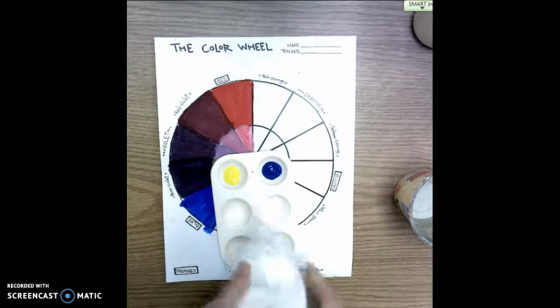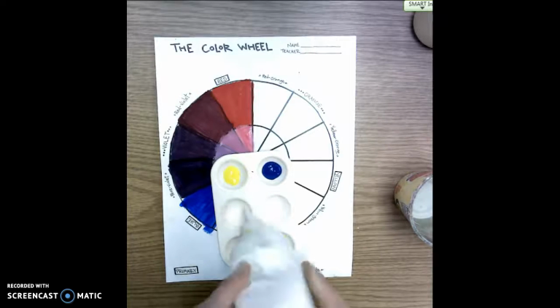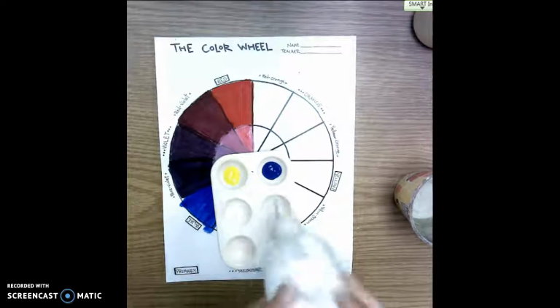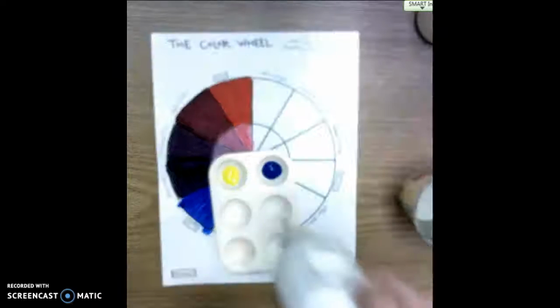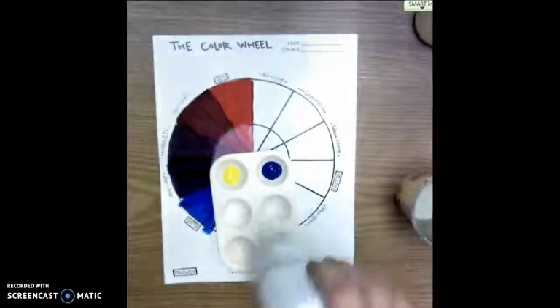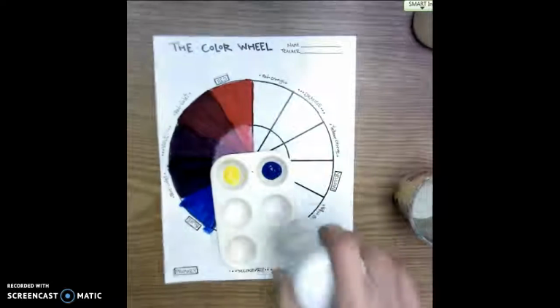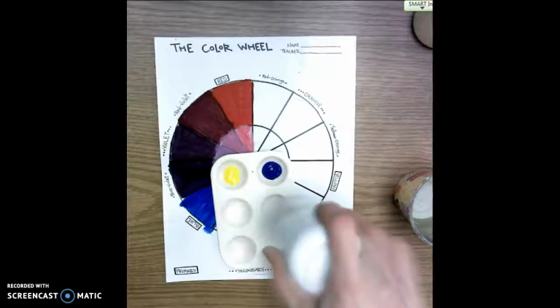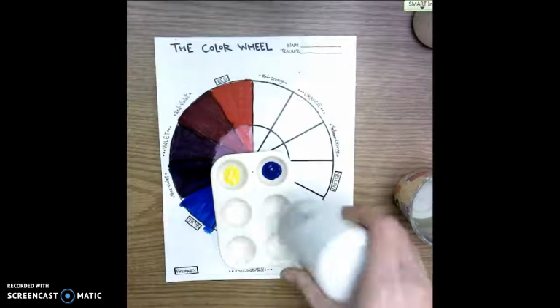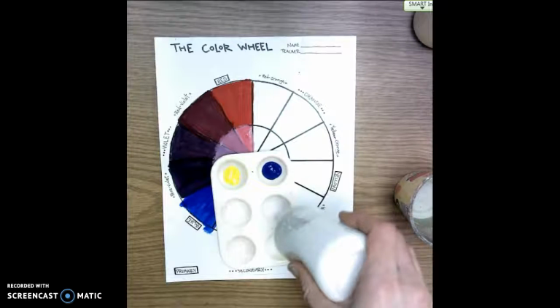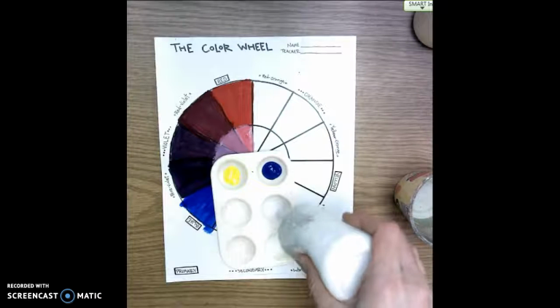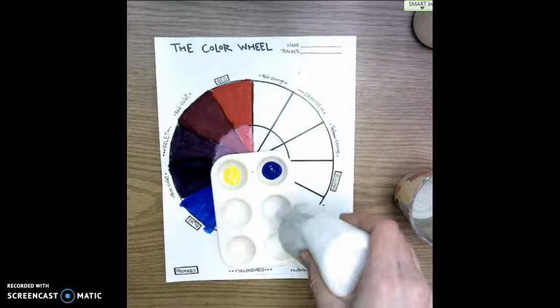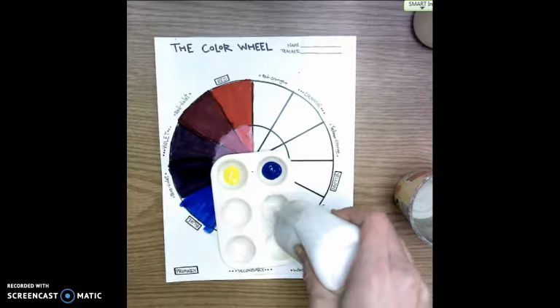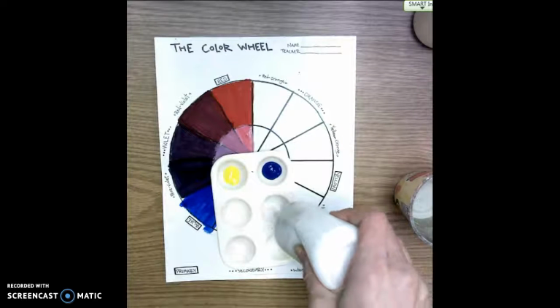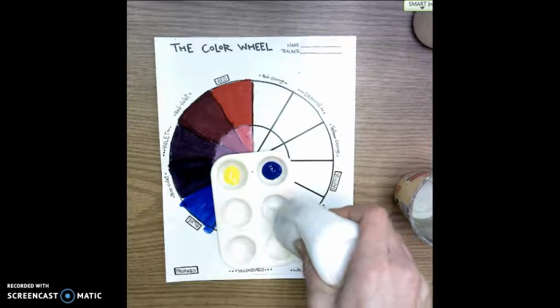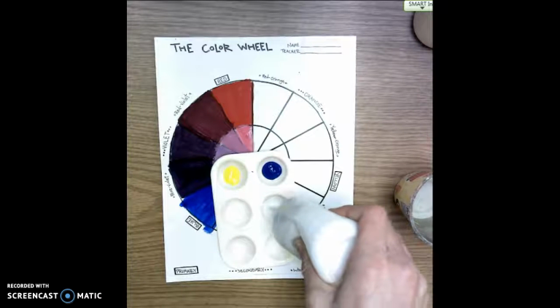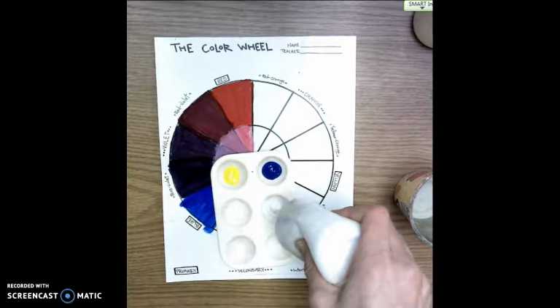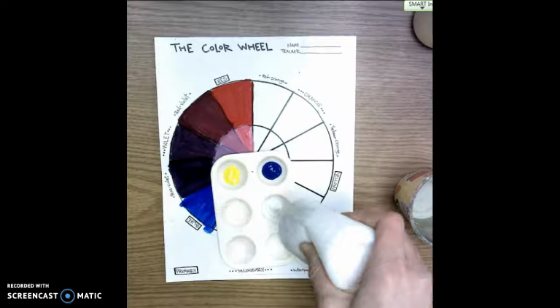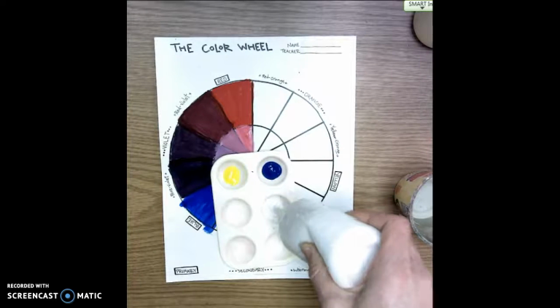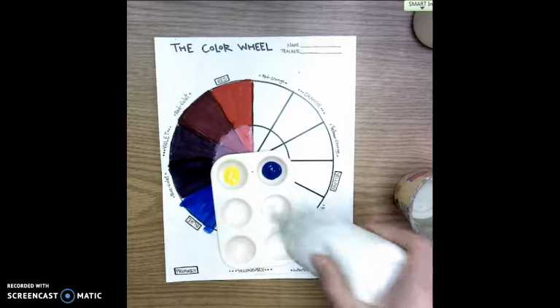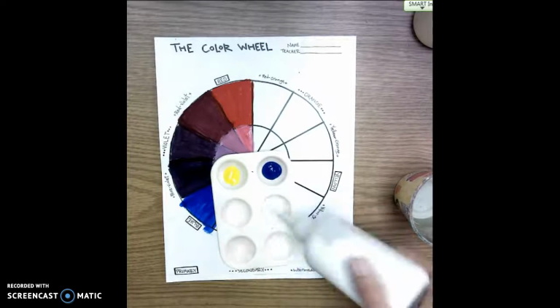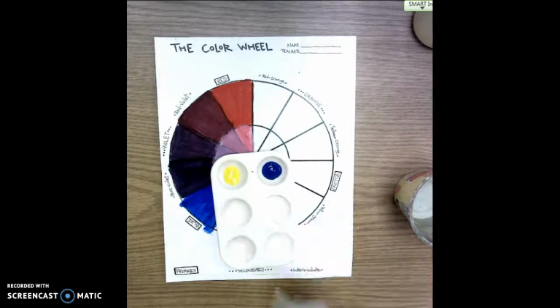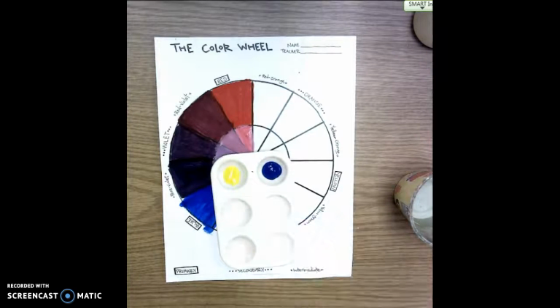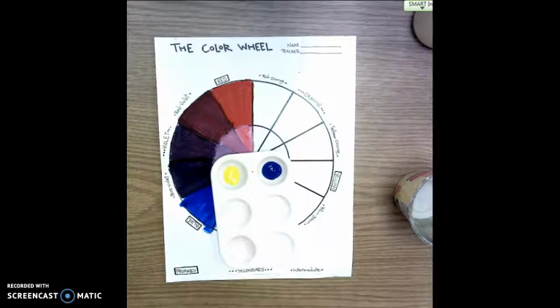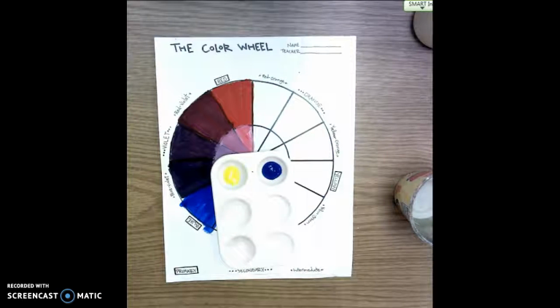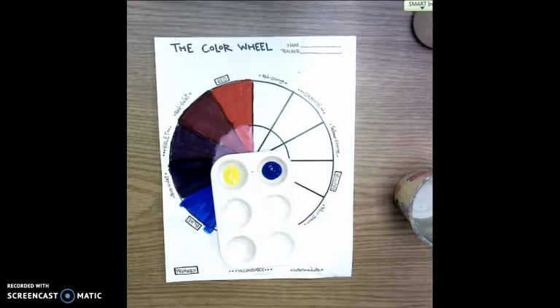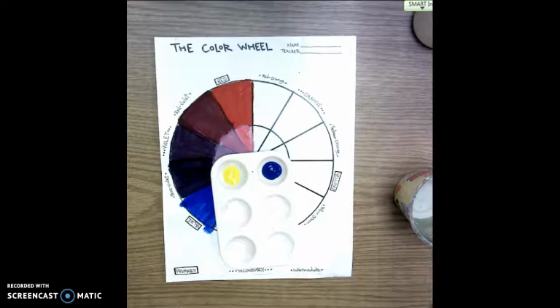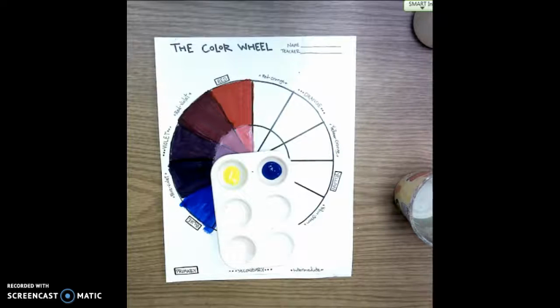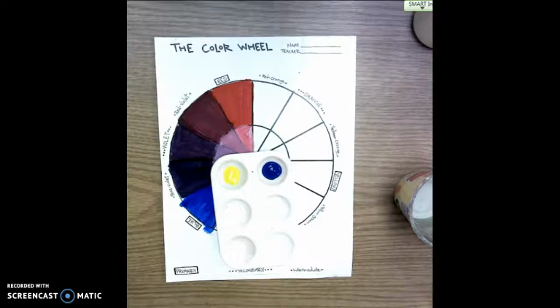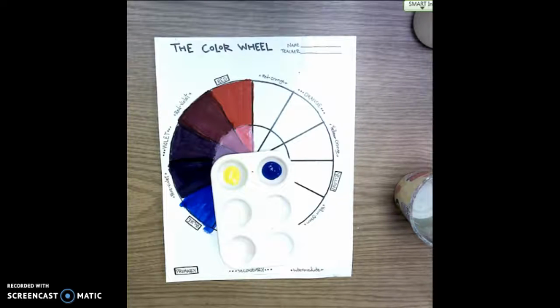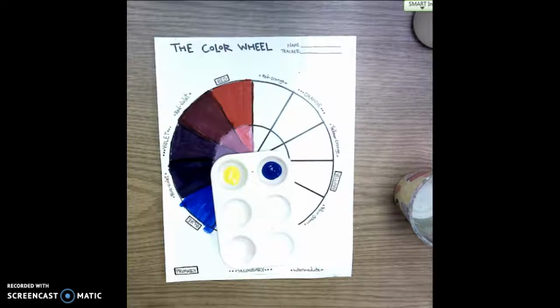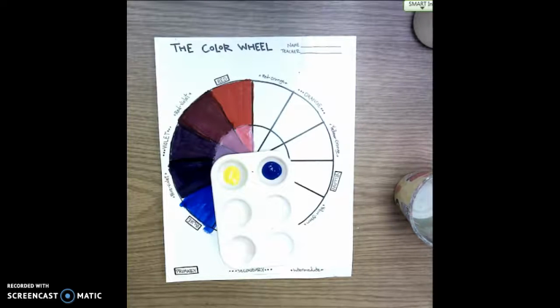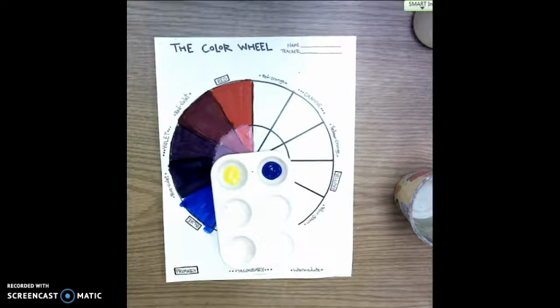I can always take more paint, so I just want to take a little bit at a time. If I use up all that white paint I can go and get more white when I need it.